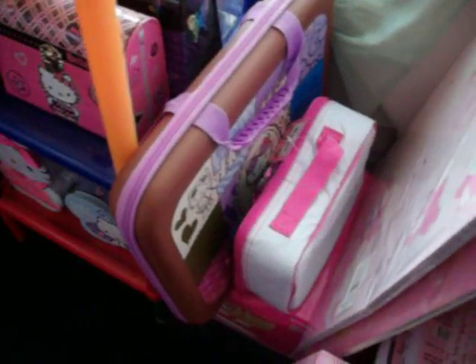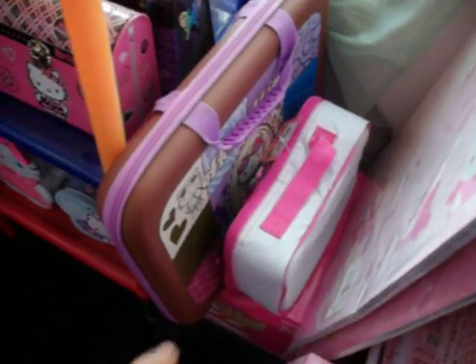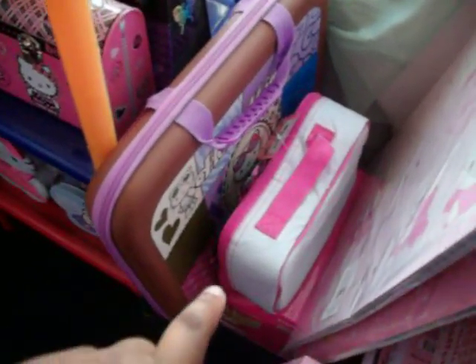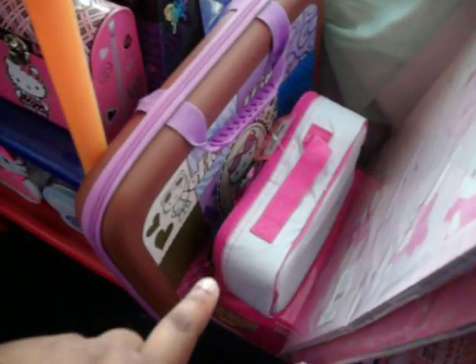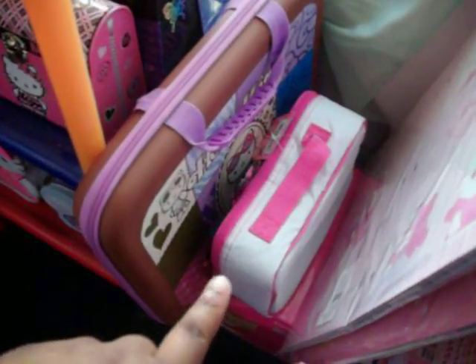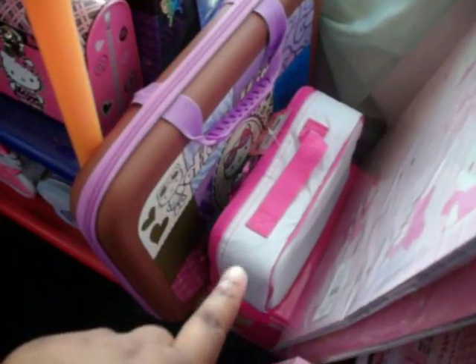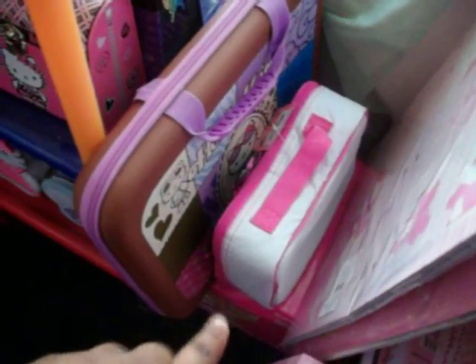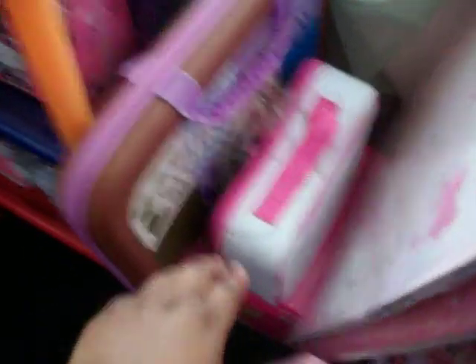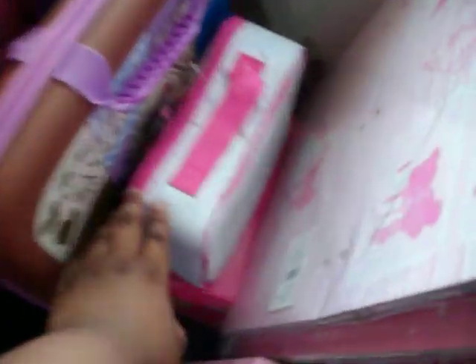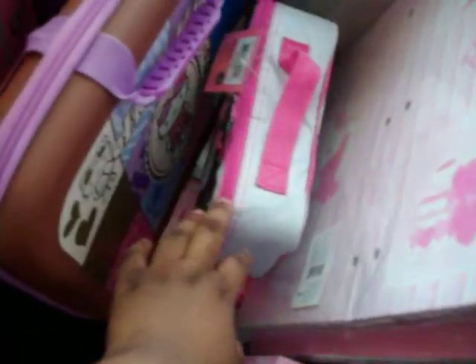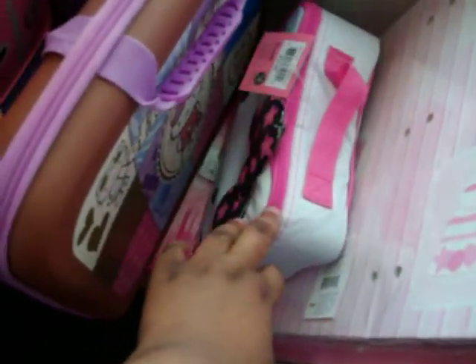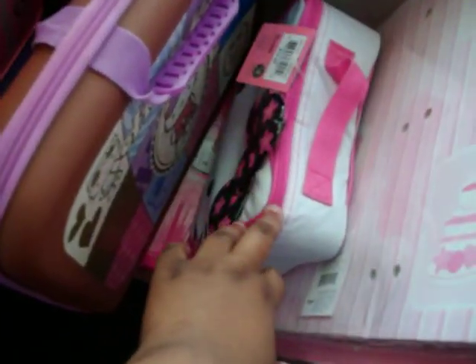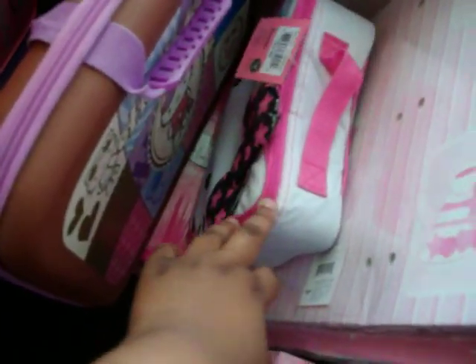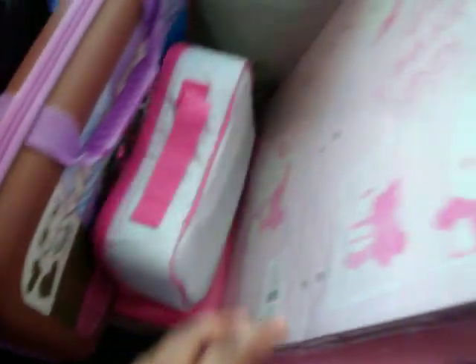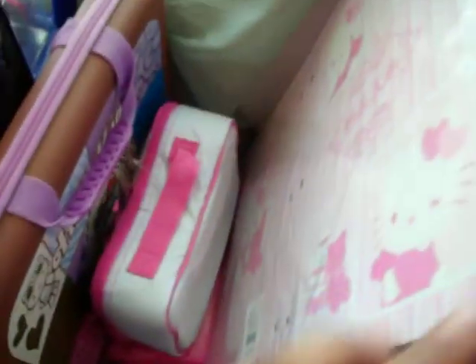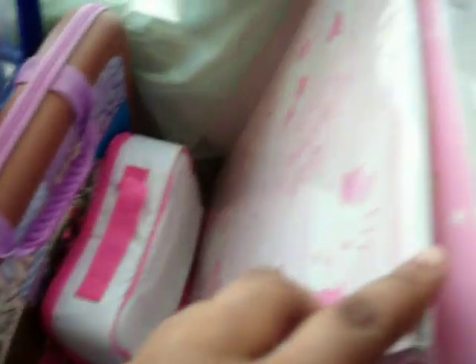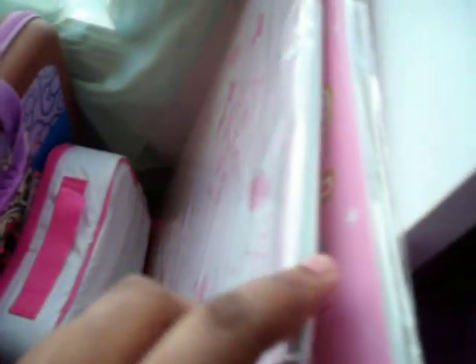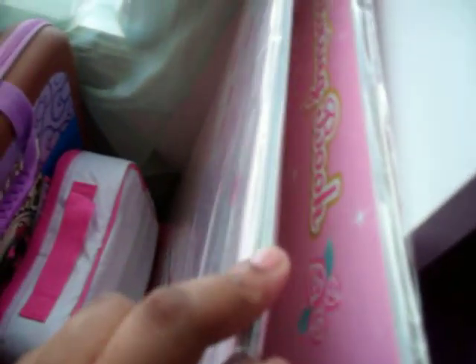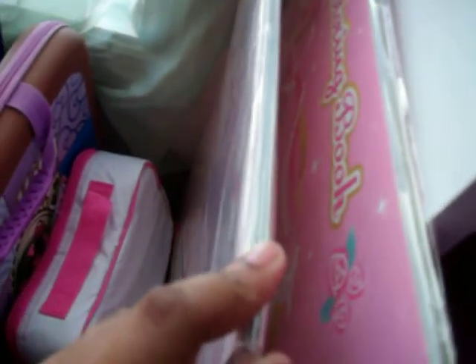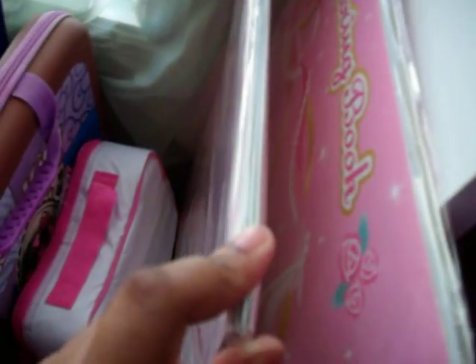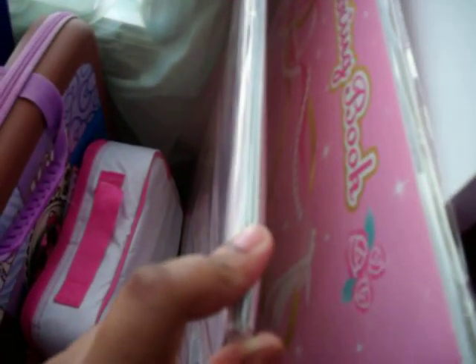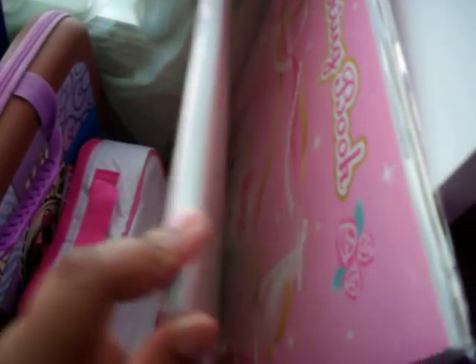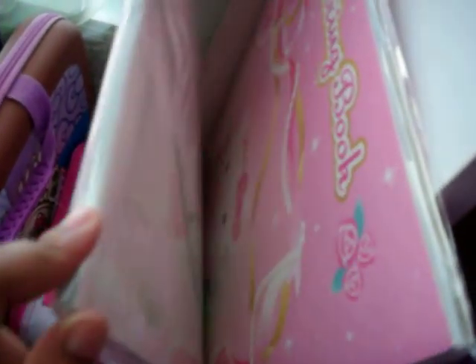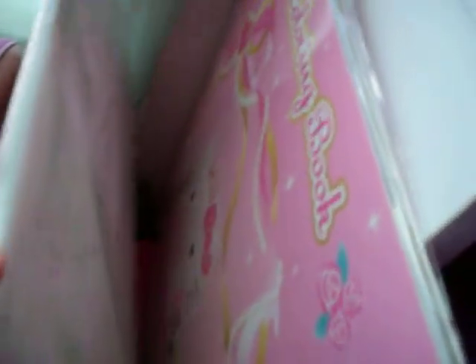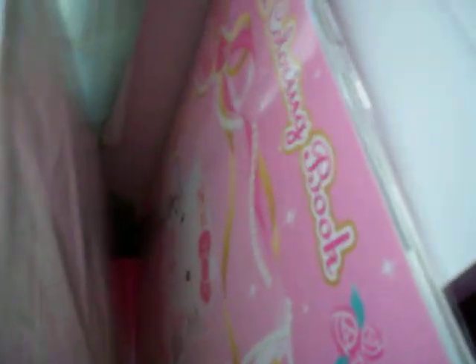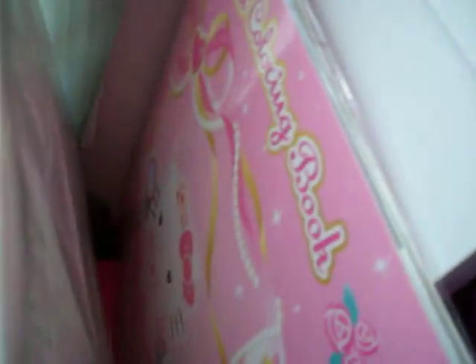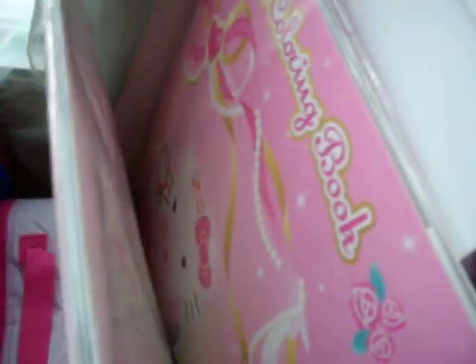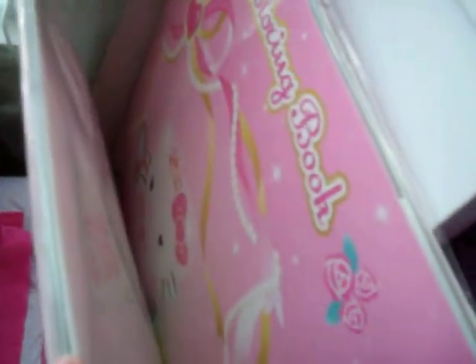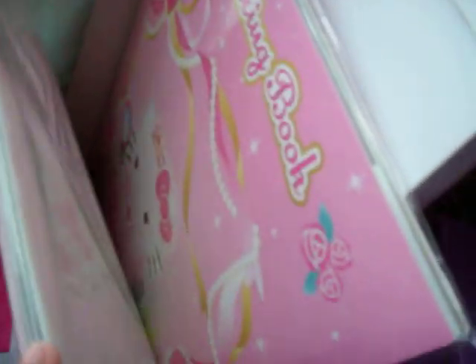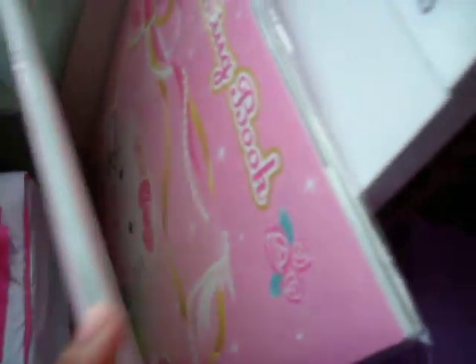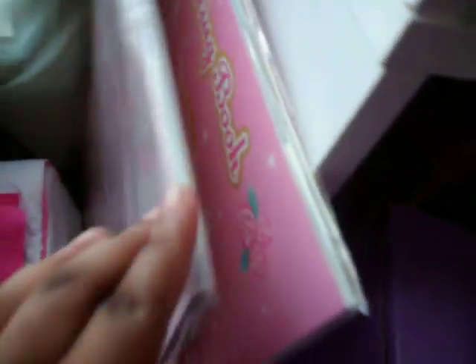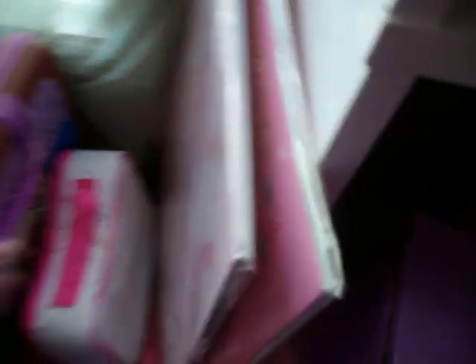Right here is another Hello Kitty lunchbox, some folders — I think it's like a 4 or 5 pack — and my giant Hello Kitty coloring book.